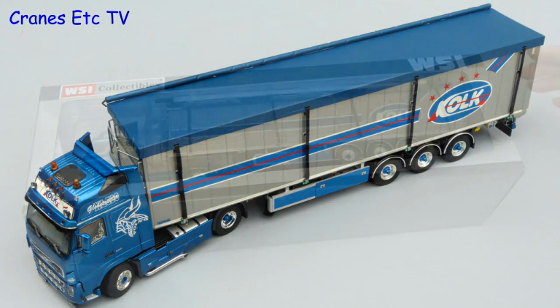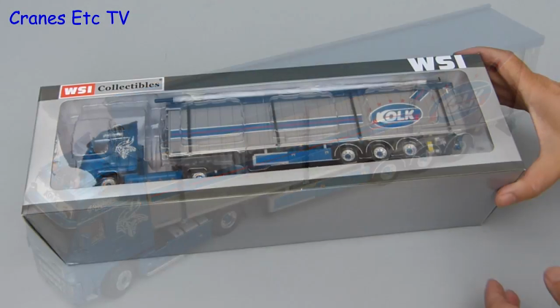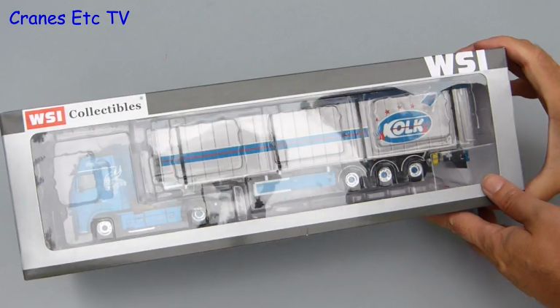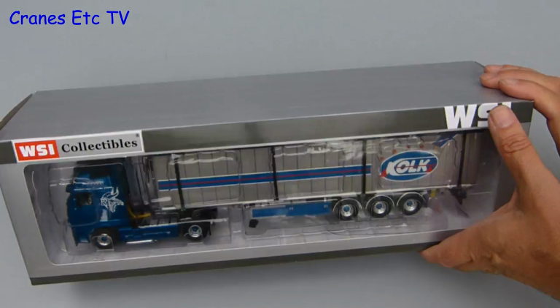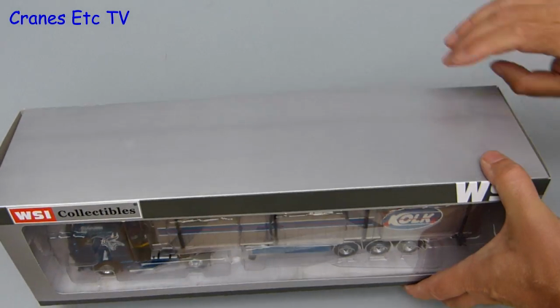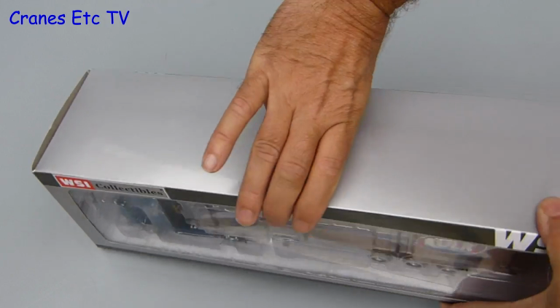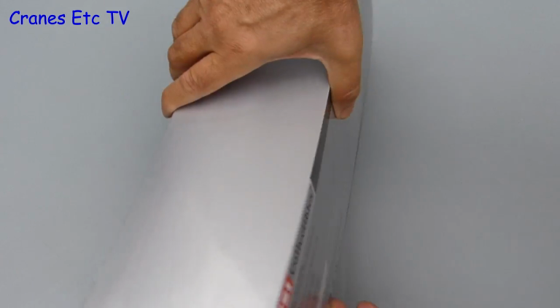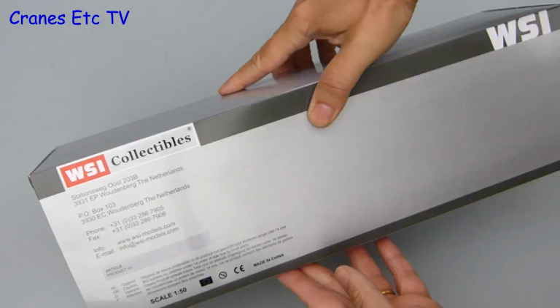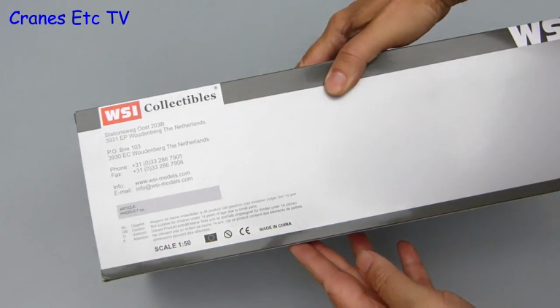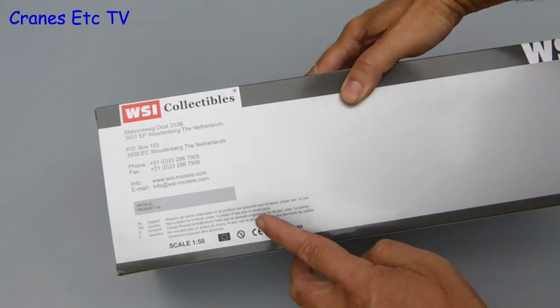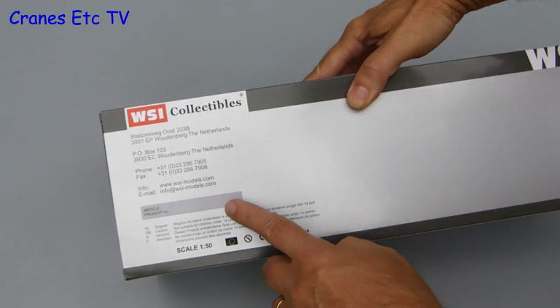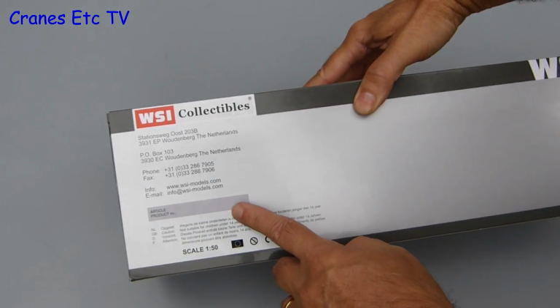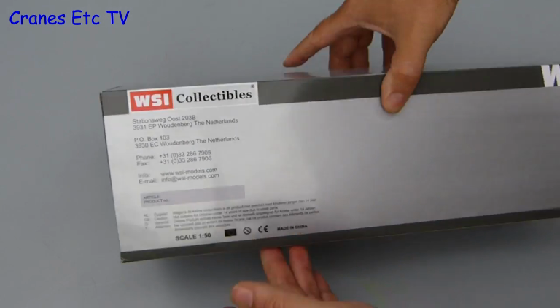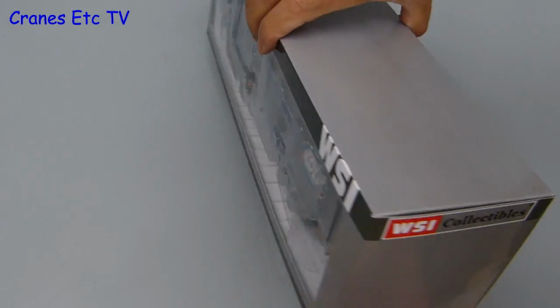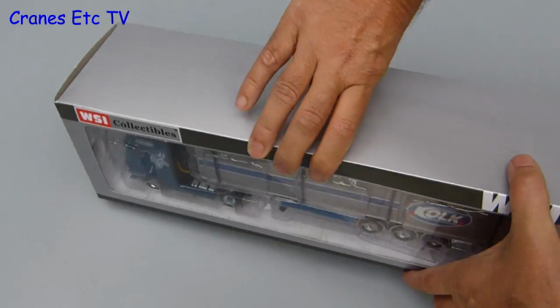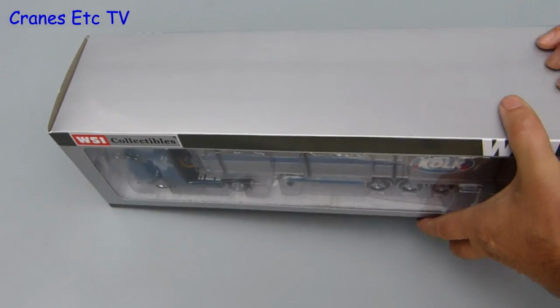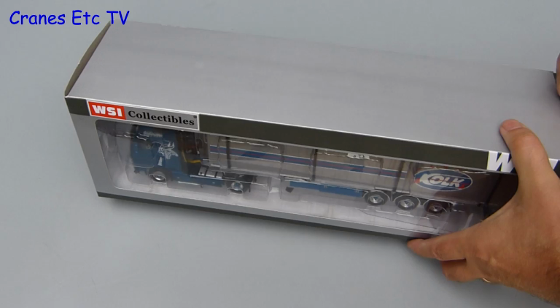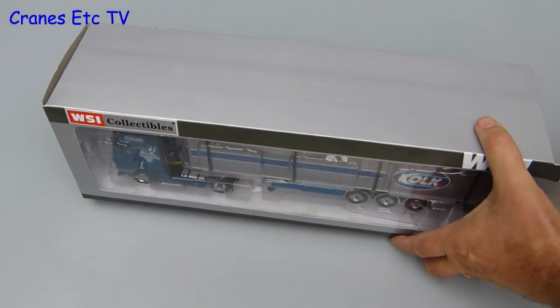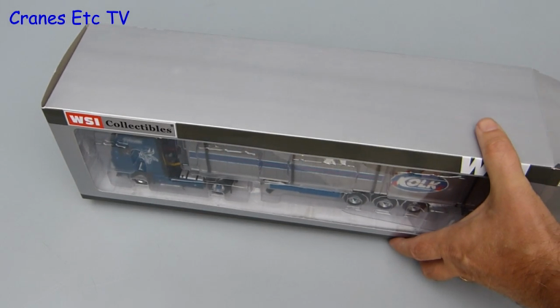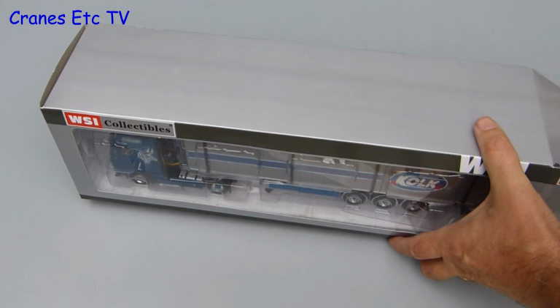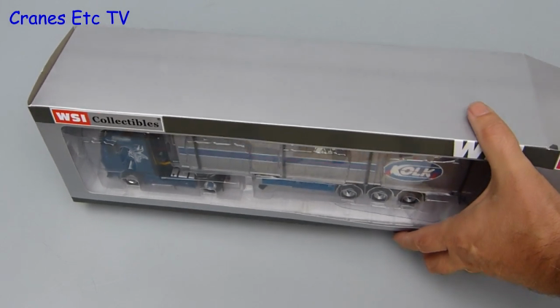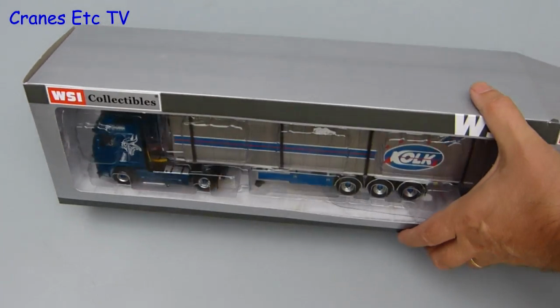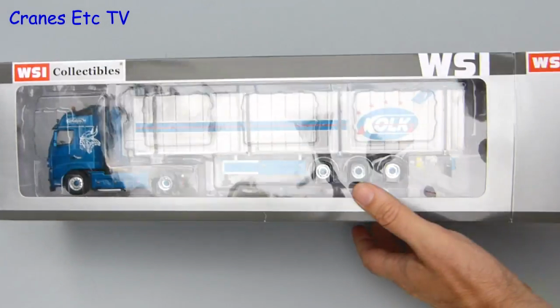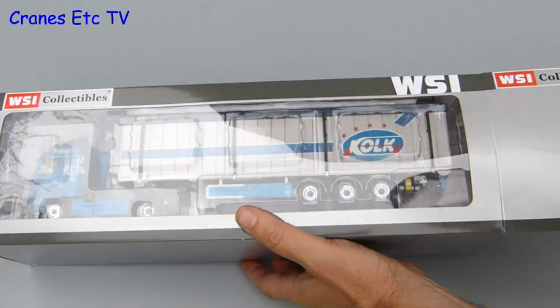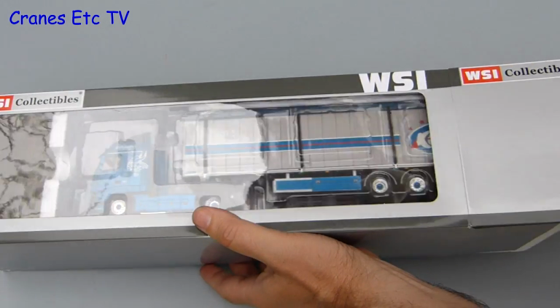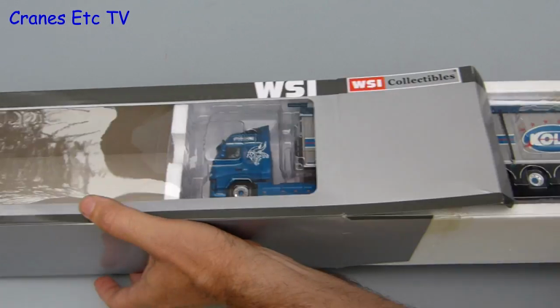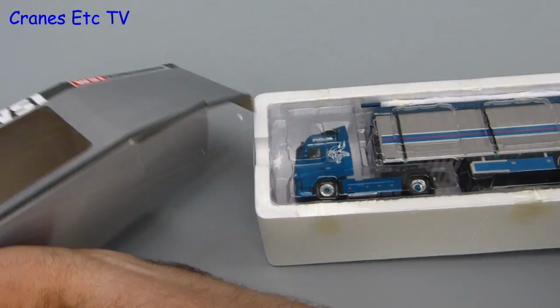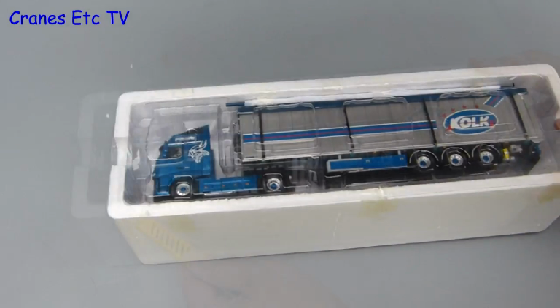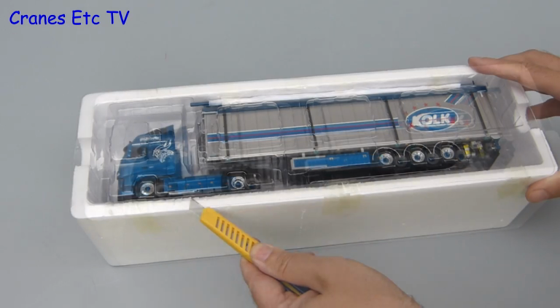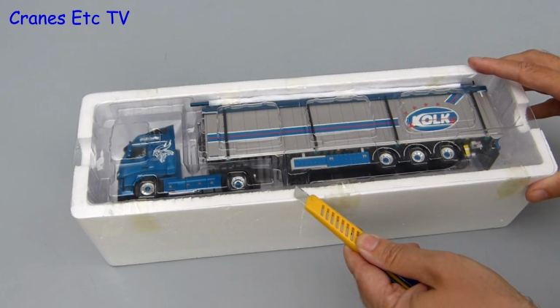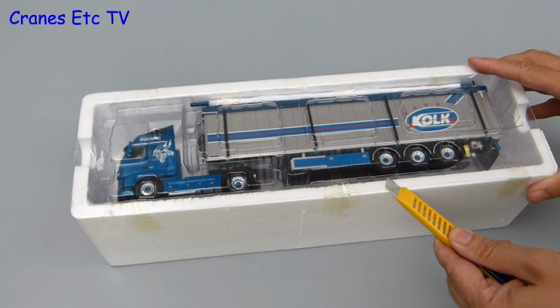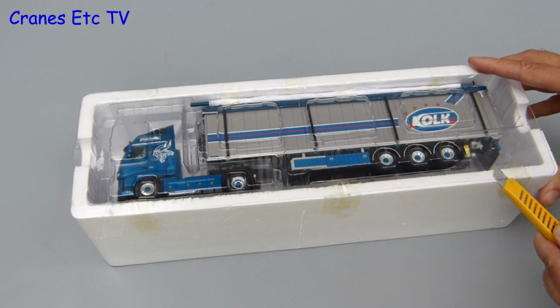This model in the colours of the Dutch company Kolk is a little unusual because it arrived in a plain box without the usual model number and description on the back. Other than that, the packaging is the usual WSI box style with the model sitting in a tray with a lid, and it is all factory sealed.